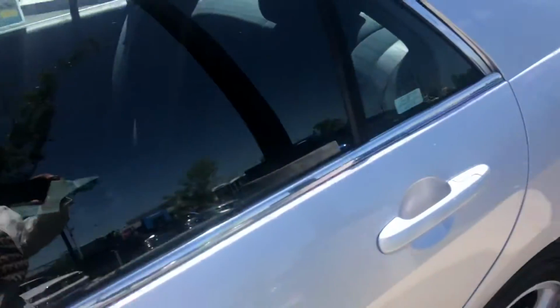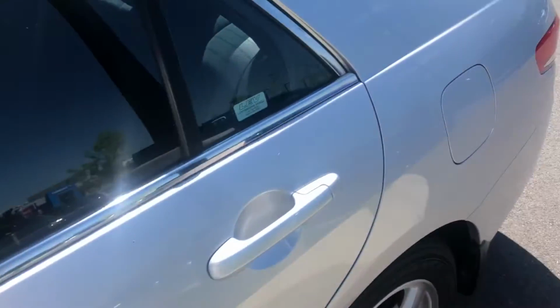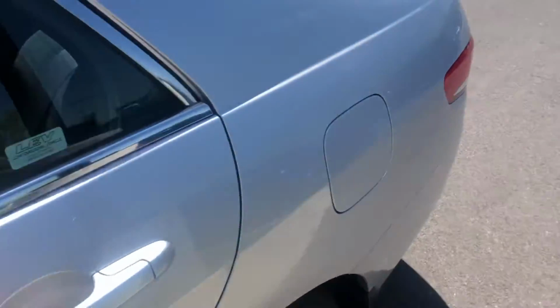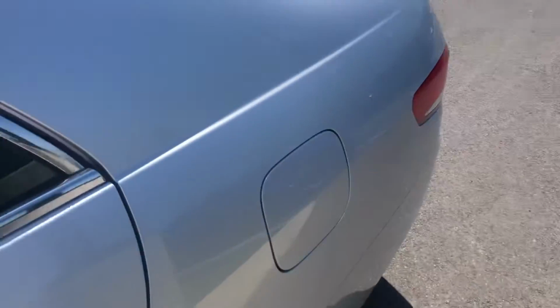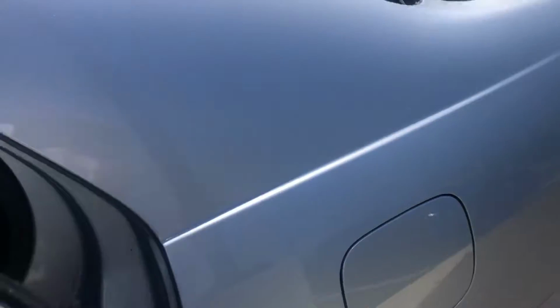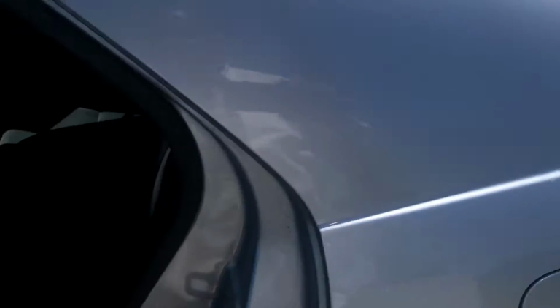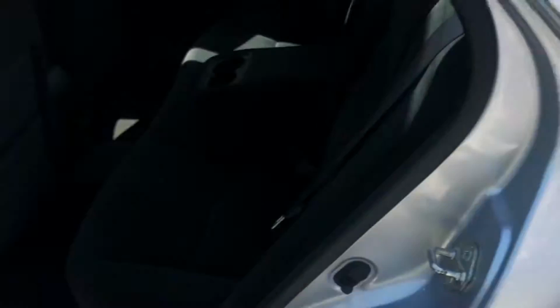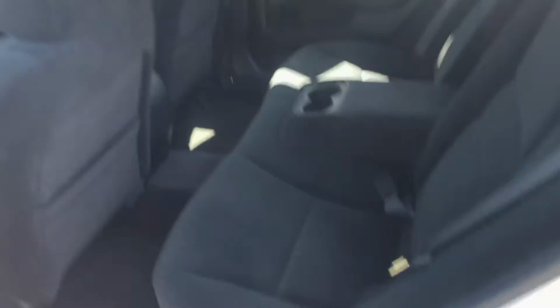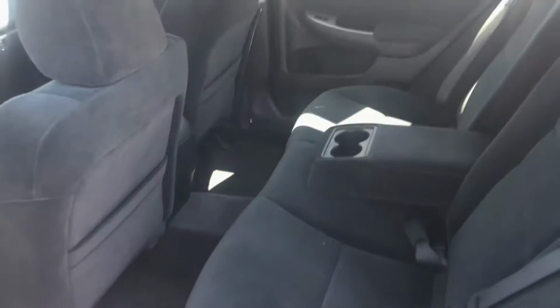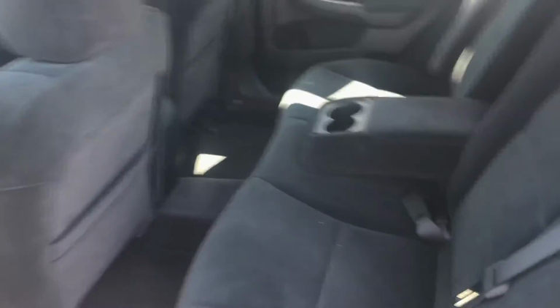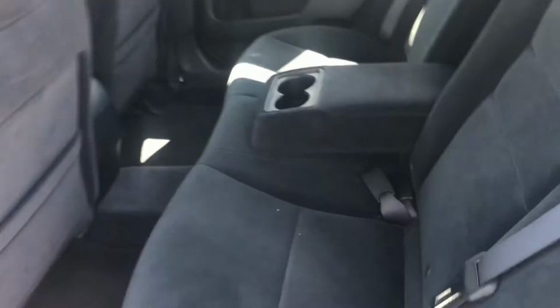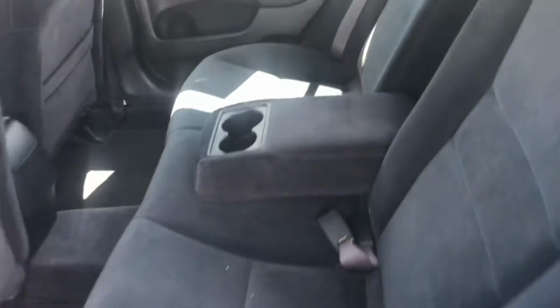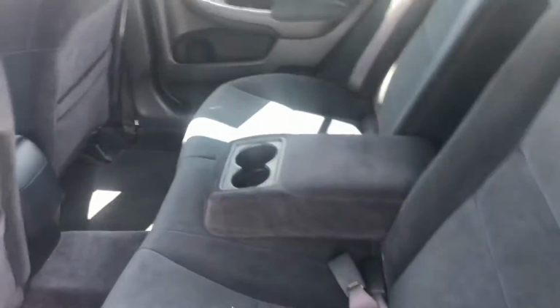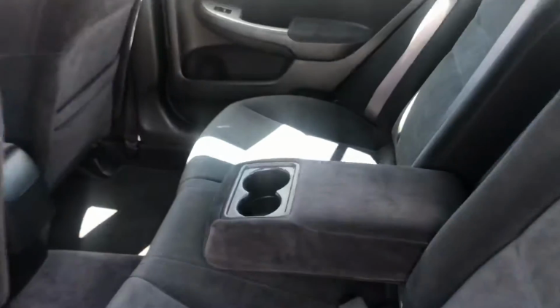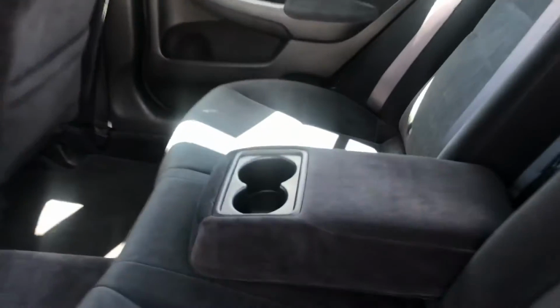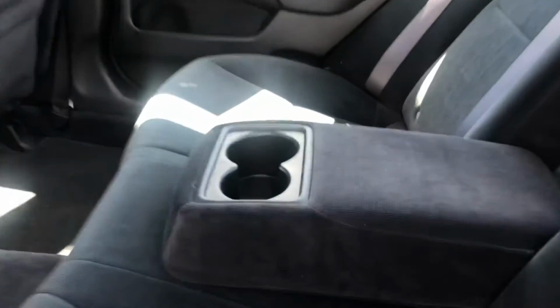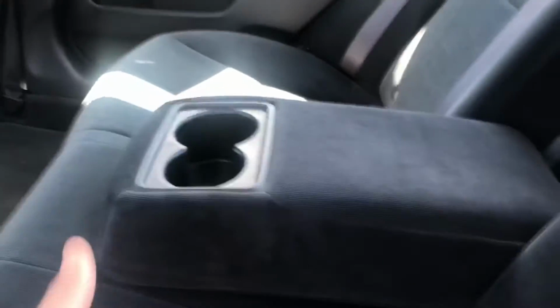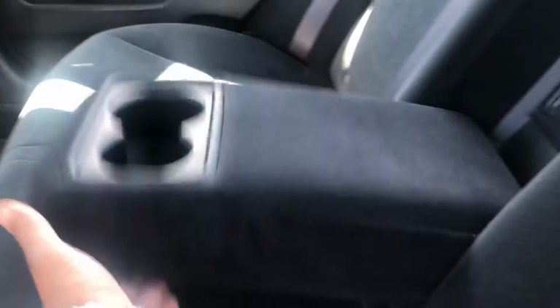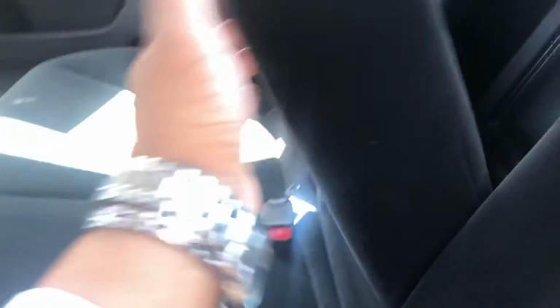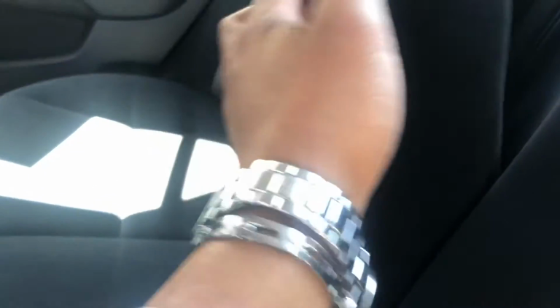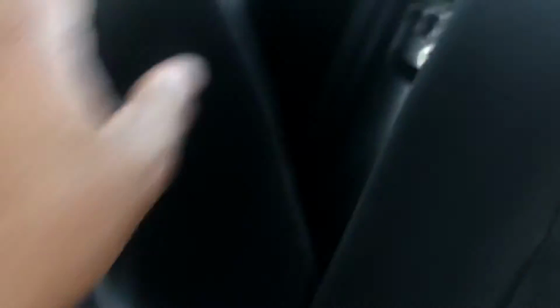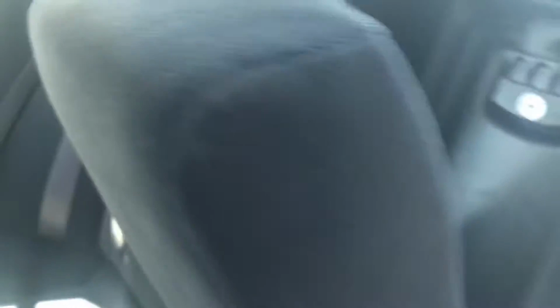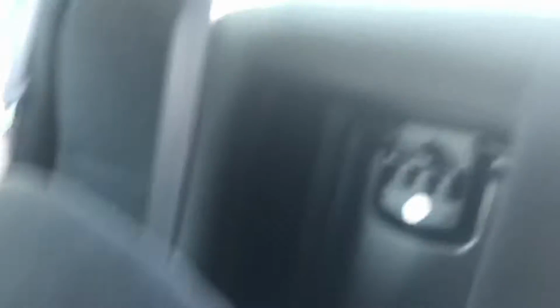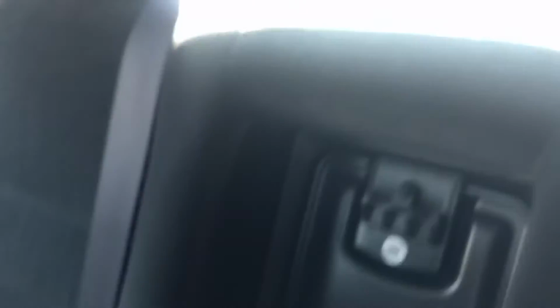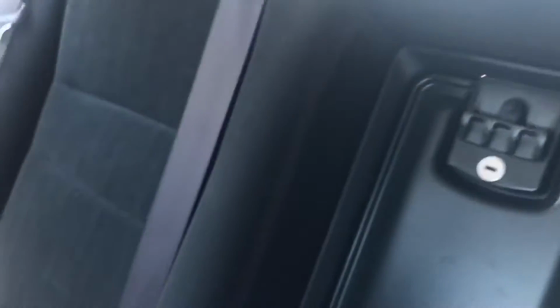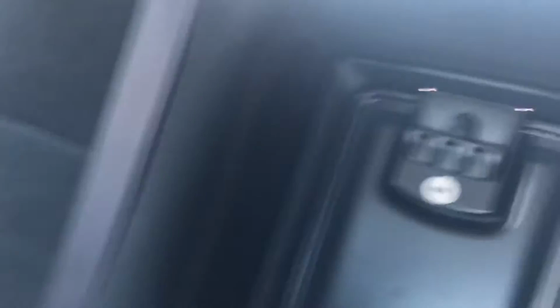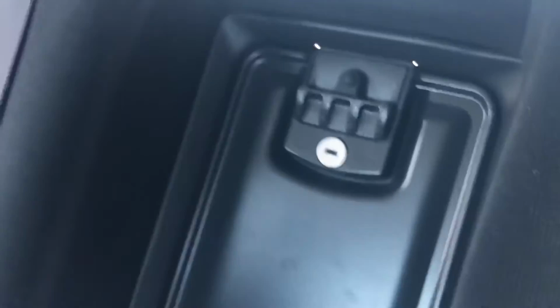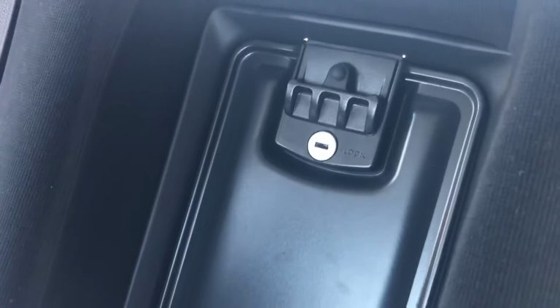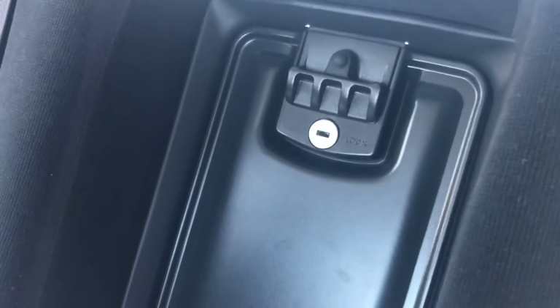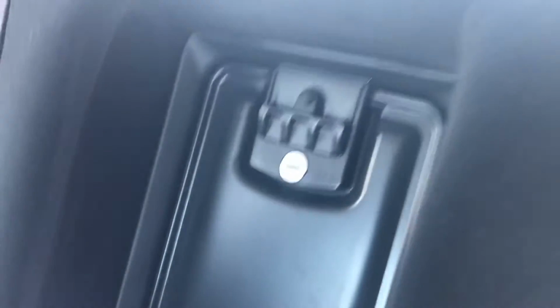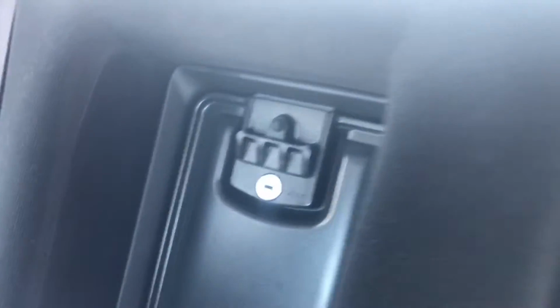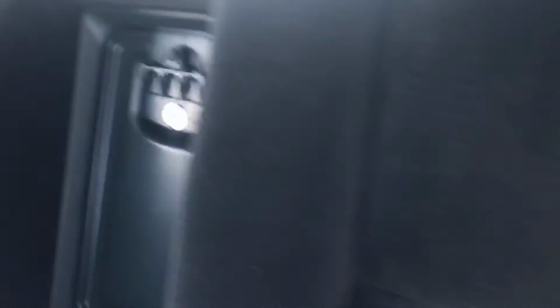Let me give you a shot of the rear seat back here. Cup holders. And of course it has that pass-through that your daughter likes so much.